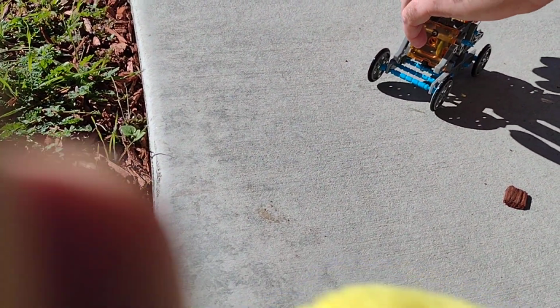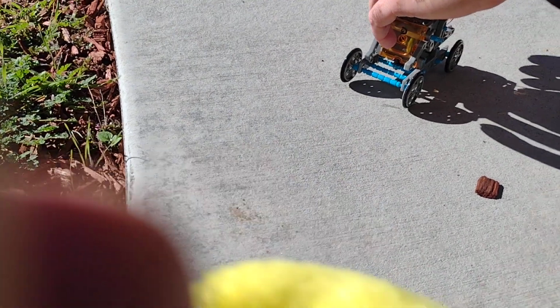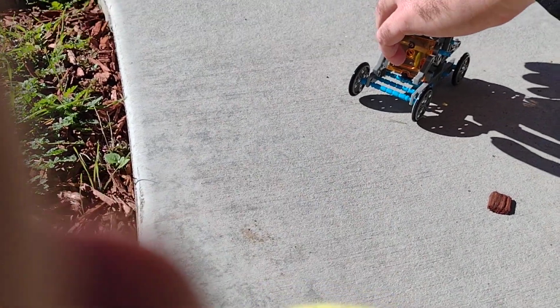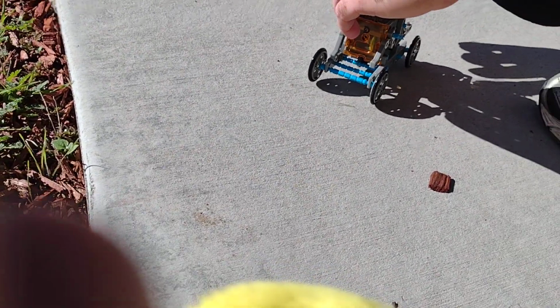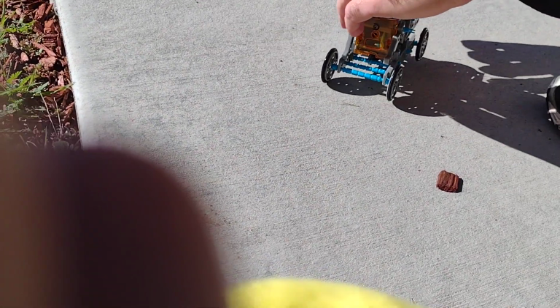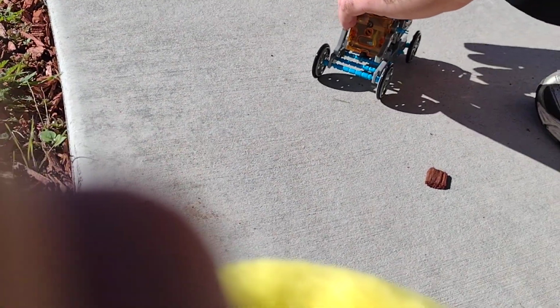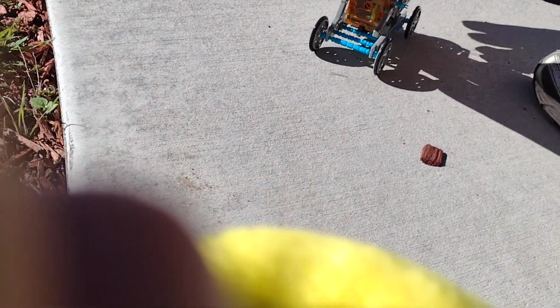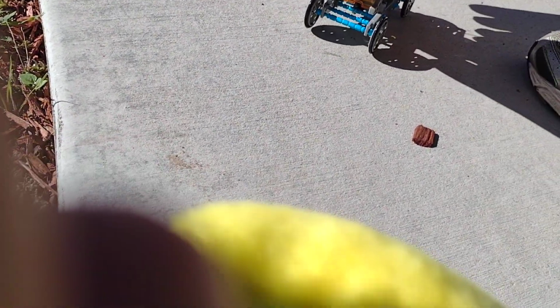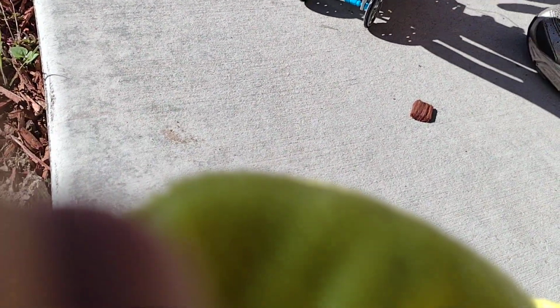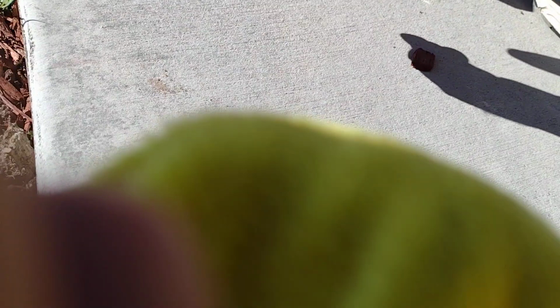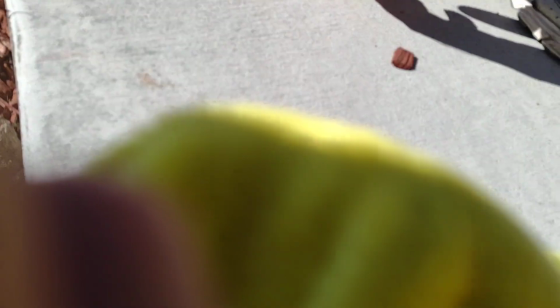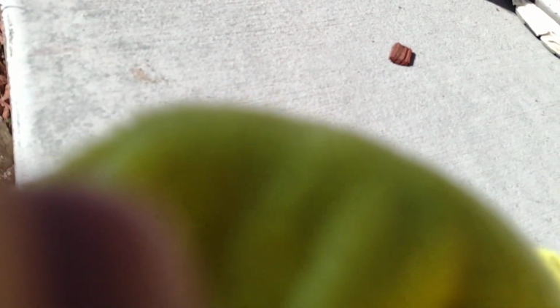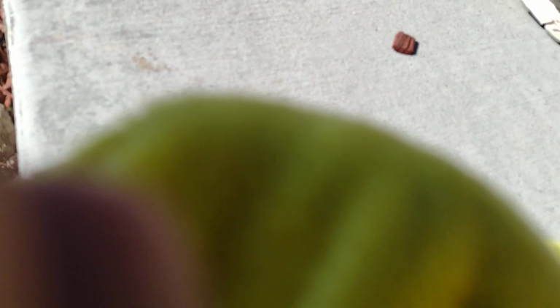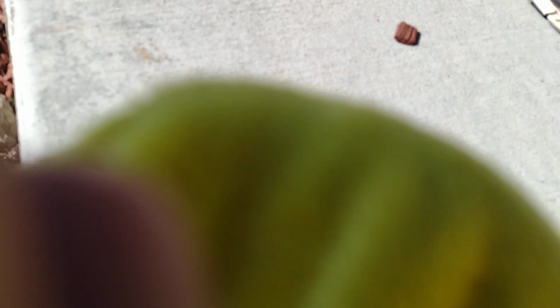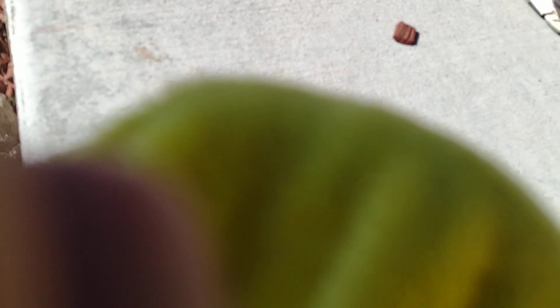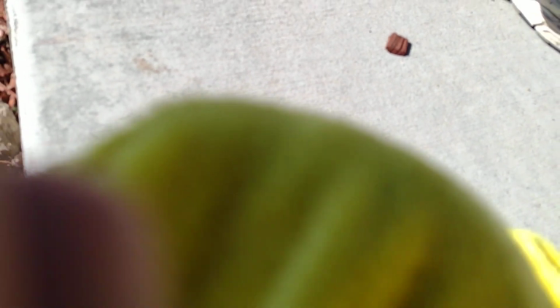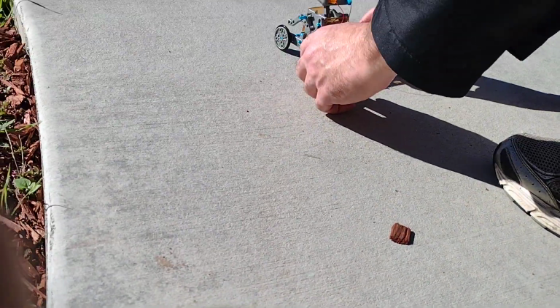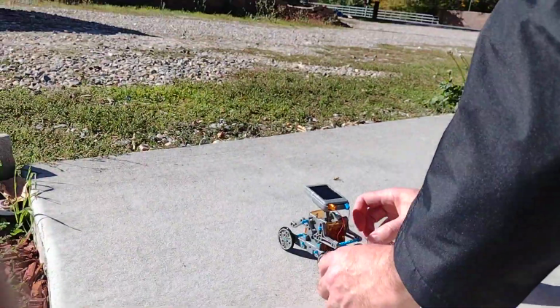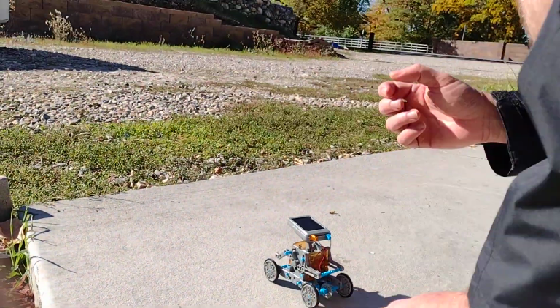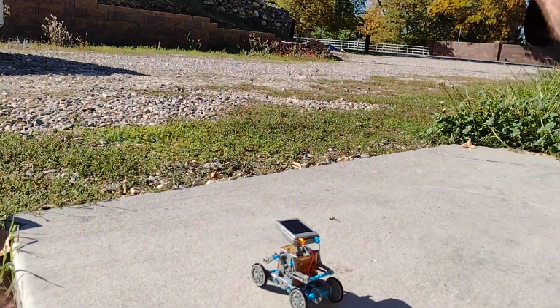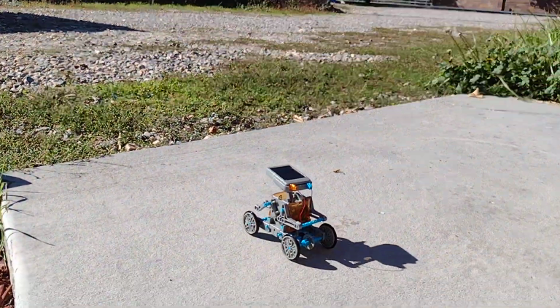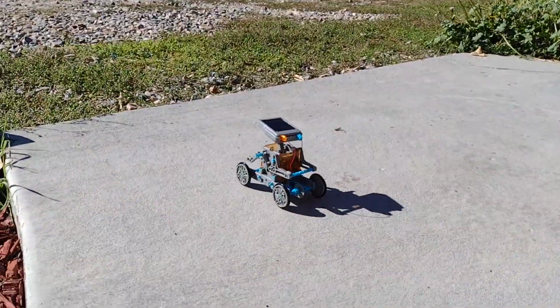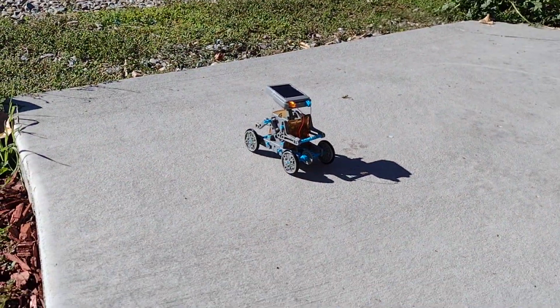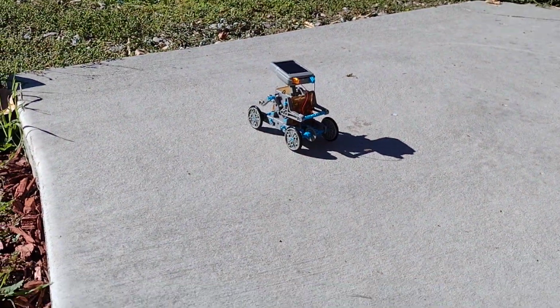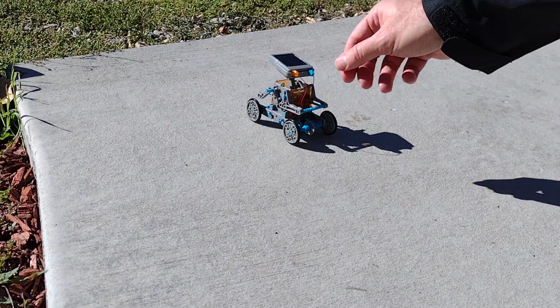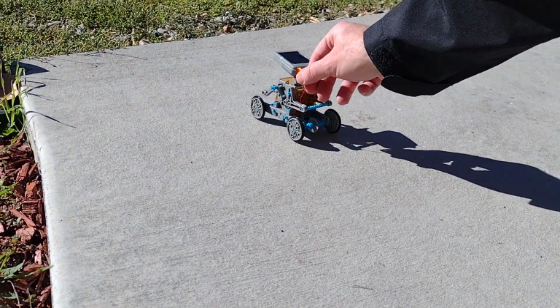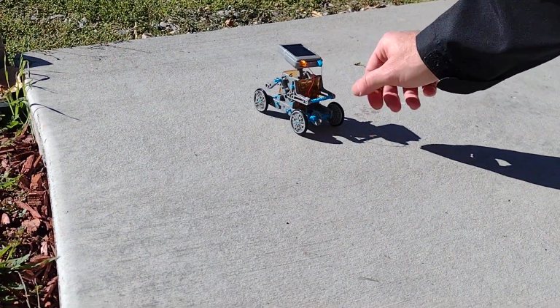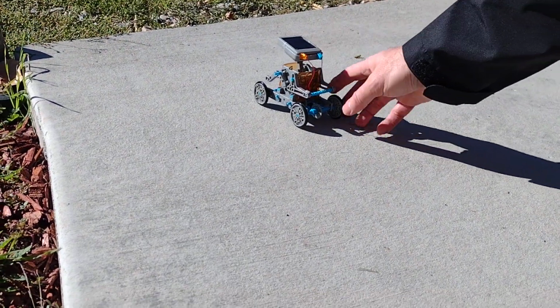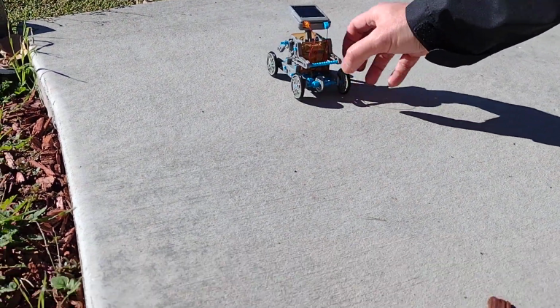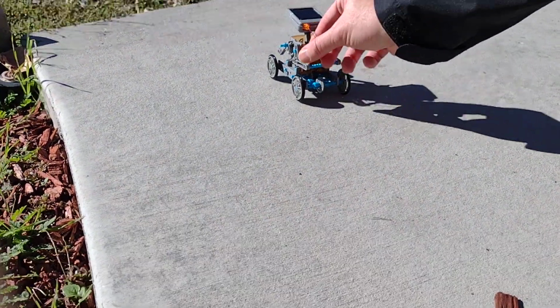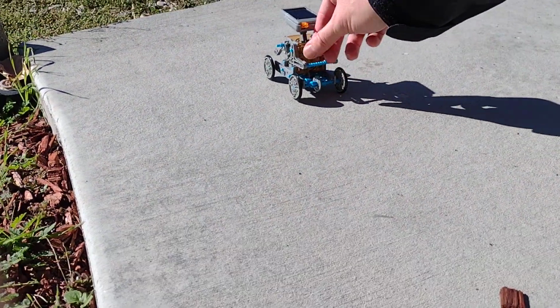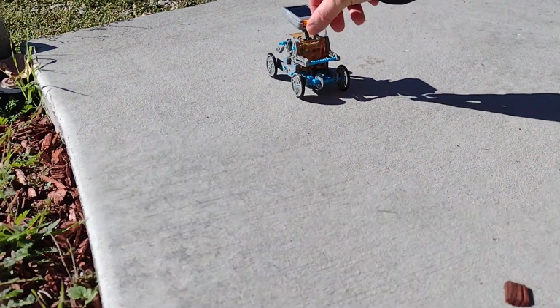Try turning the head around. Now it is going forward! For a little bit — it stopped. I think it gets stuck in there.